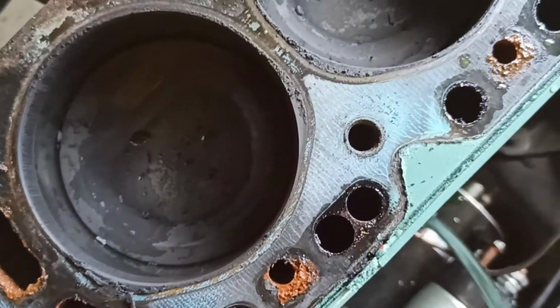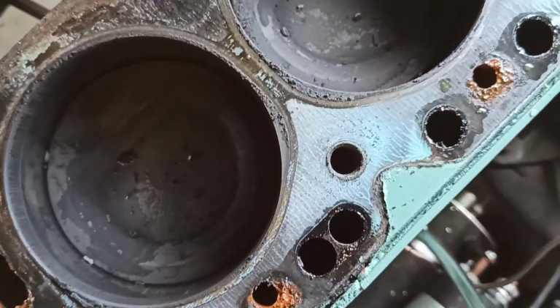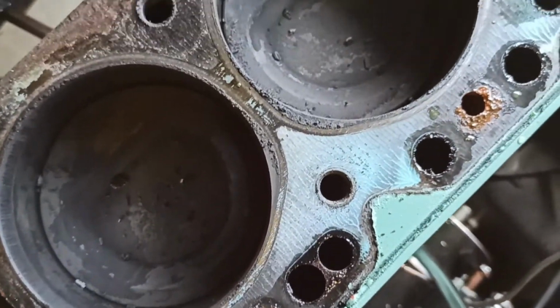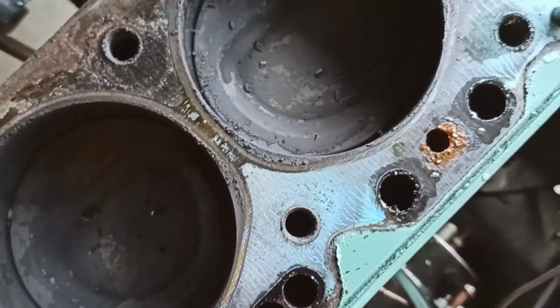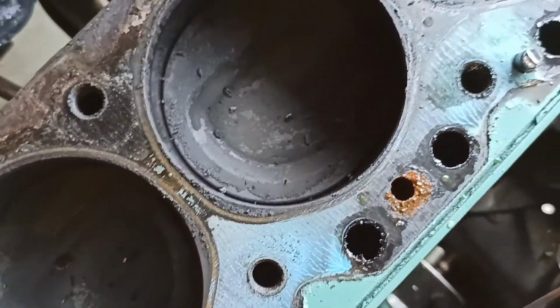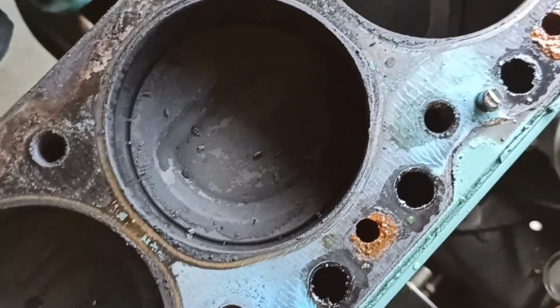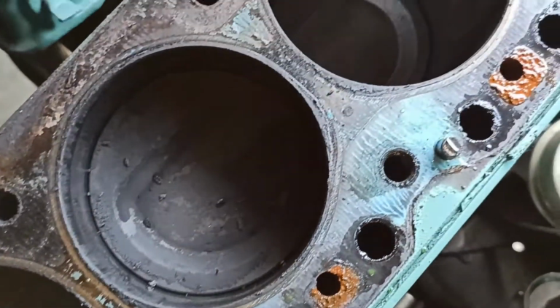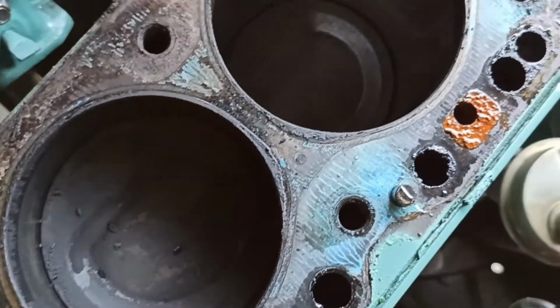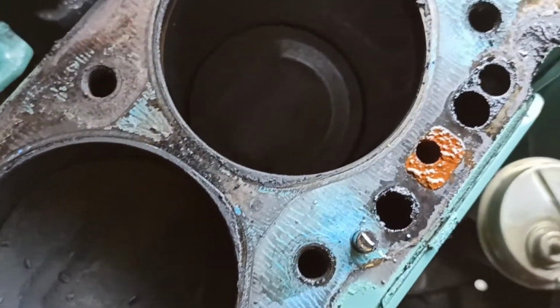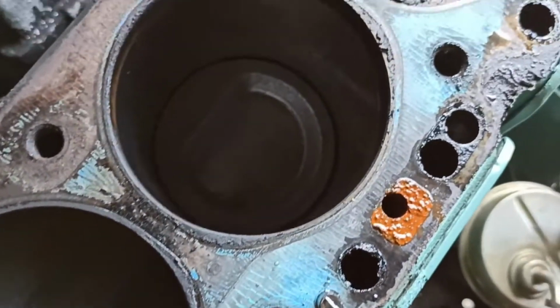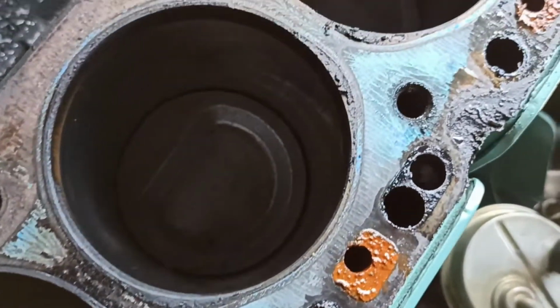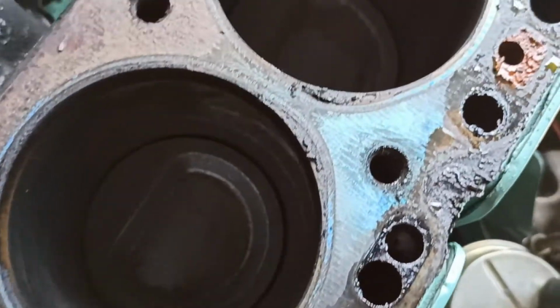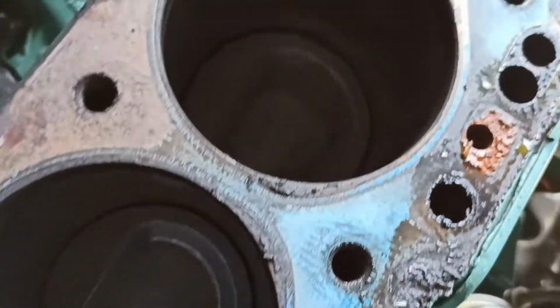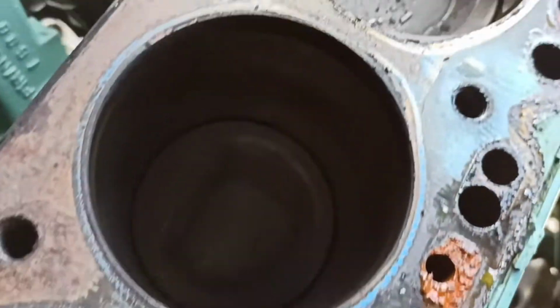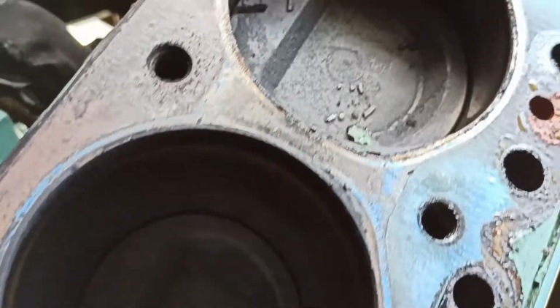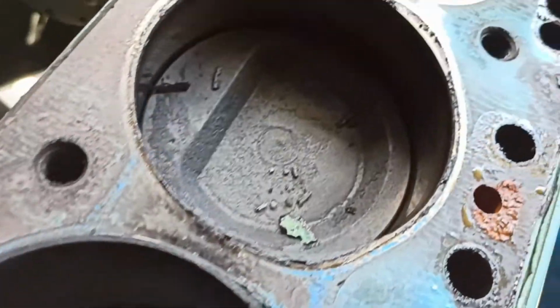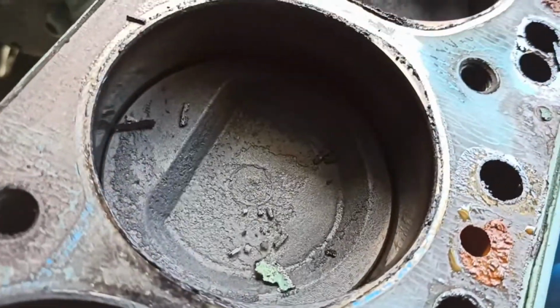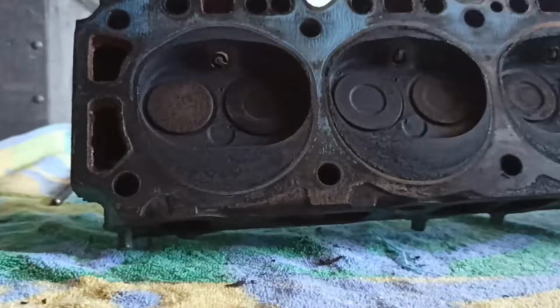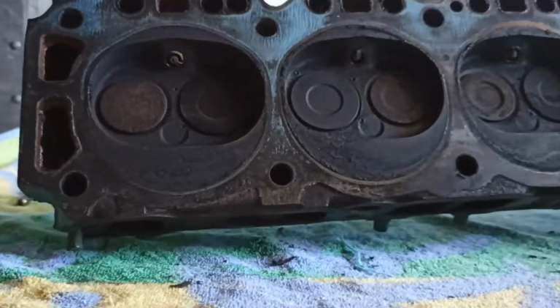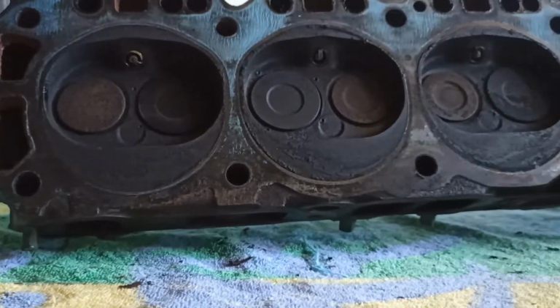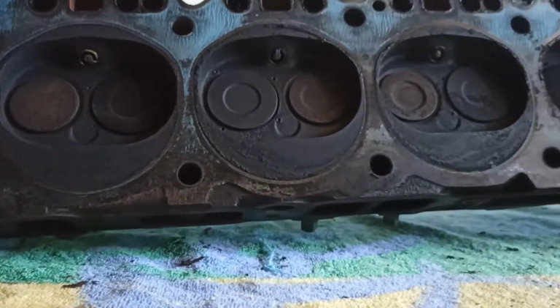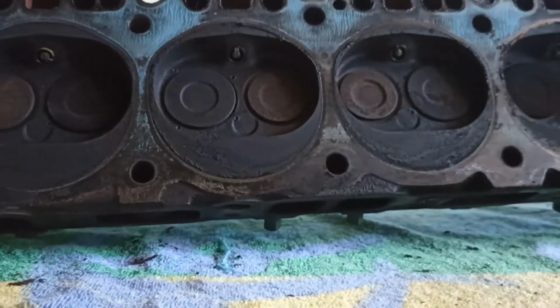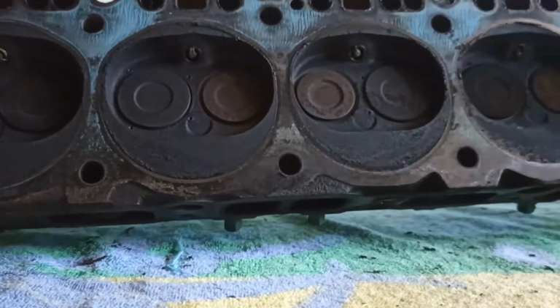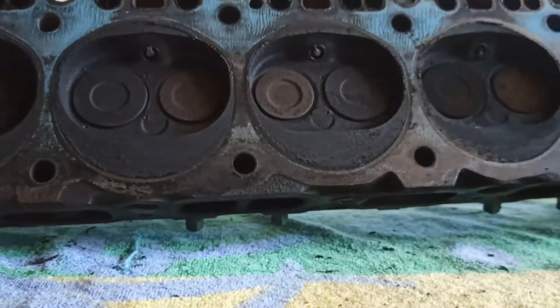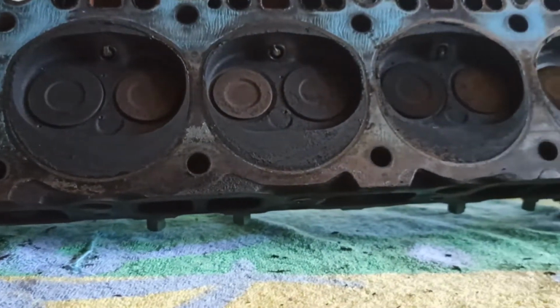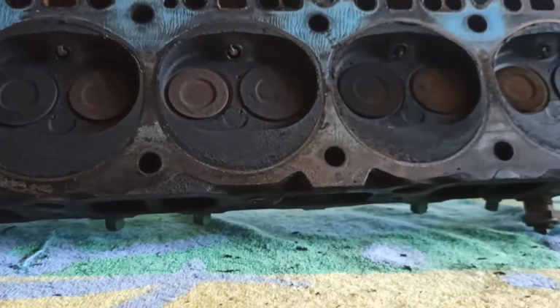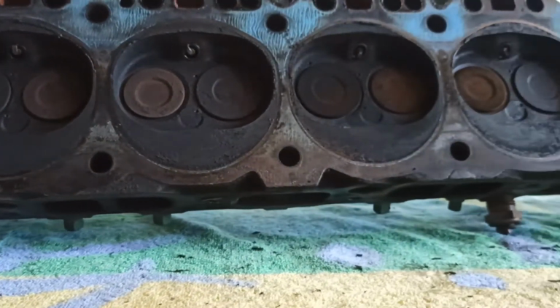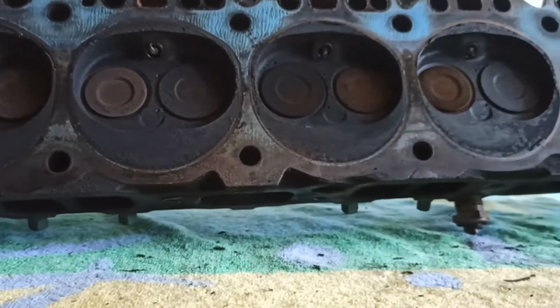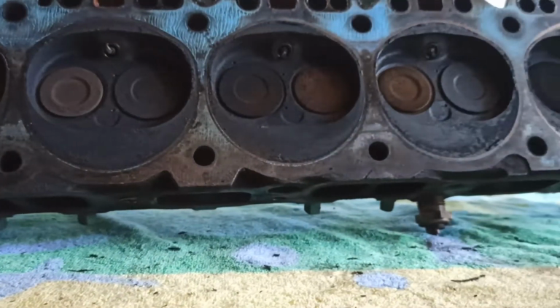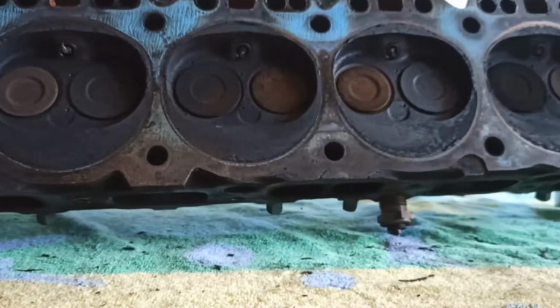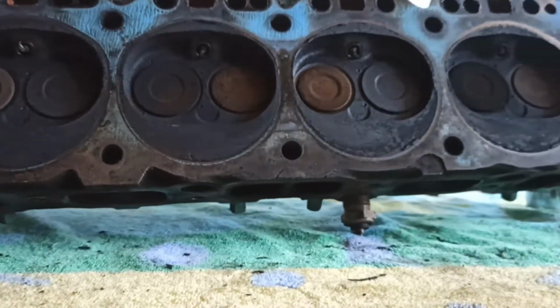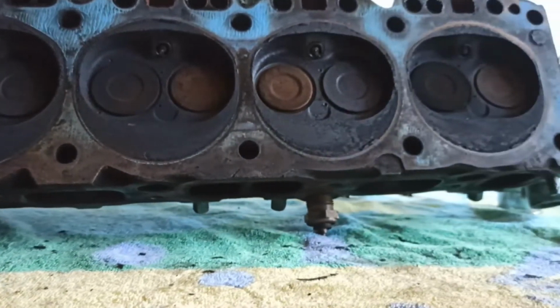Considering the fact that this 292 is over 48 years old, this engine is in surprisingly good condition. Since I already have the head out, I'm gonna do a quick shade tree valve job.